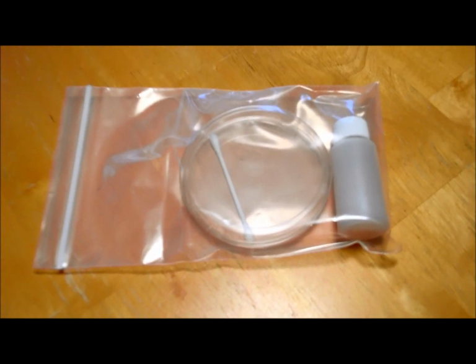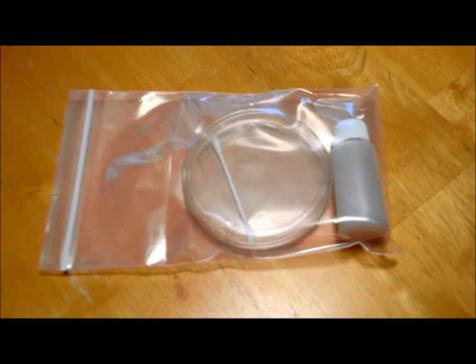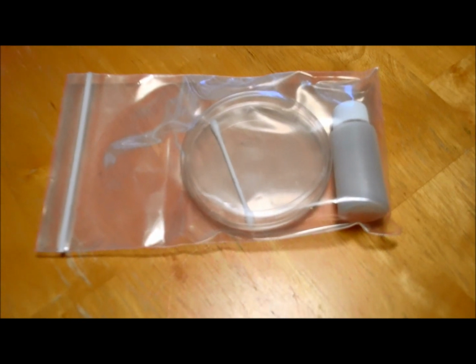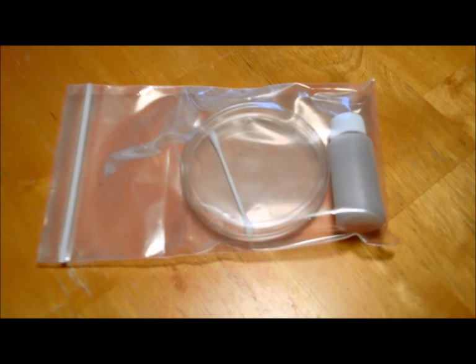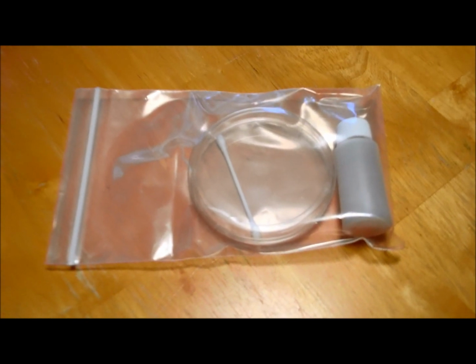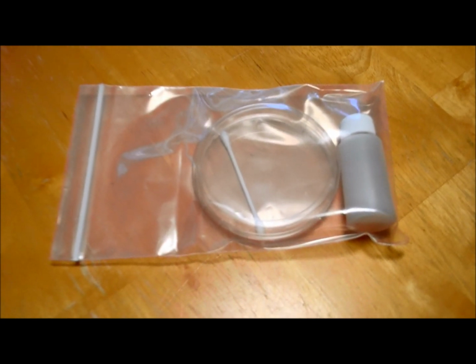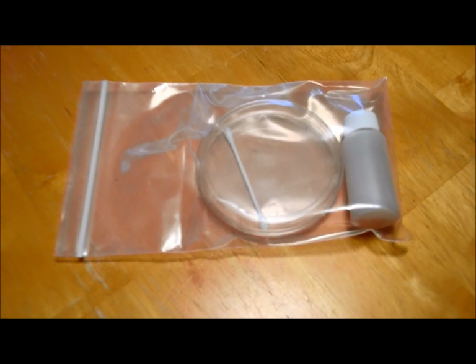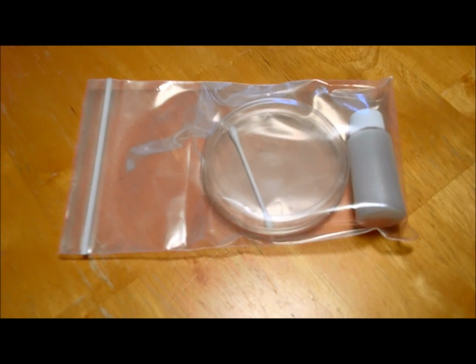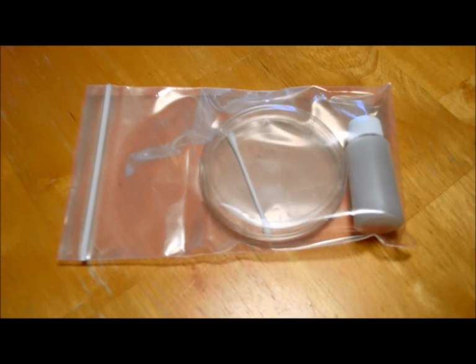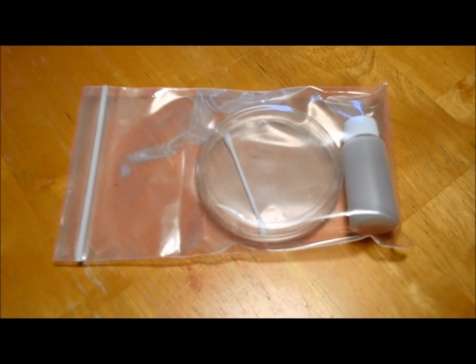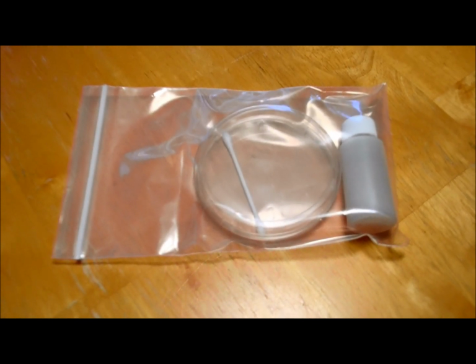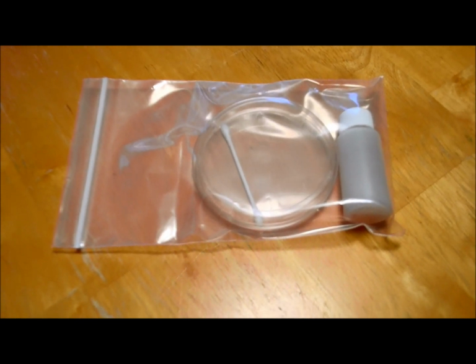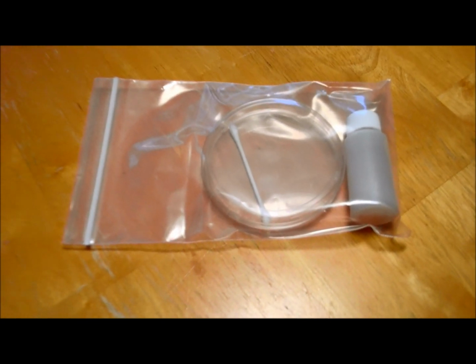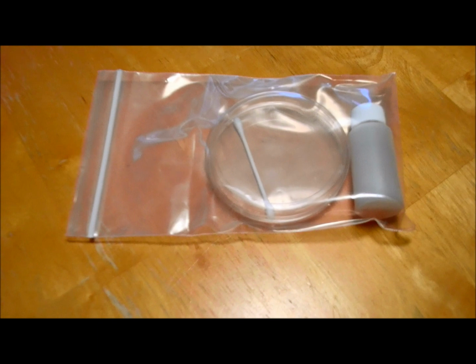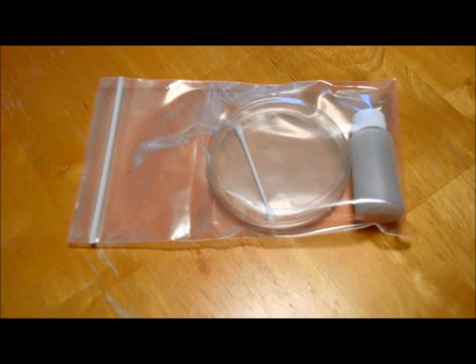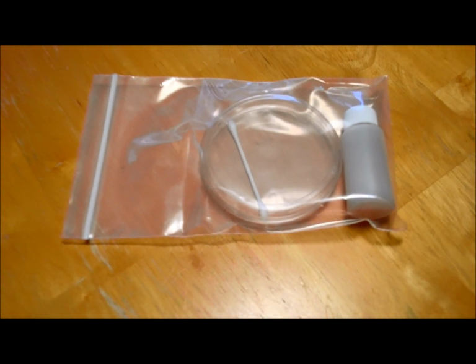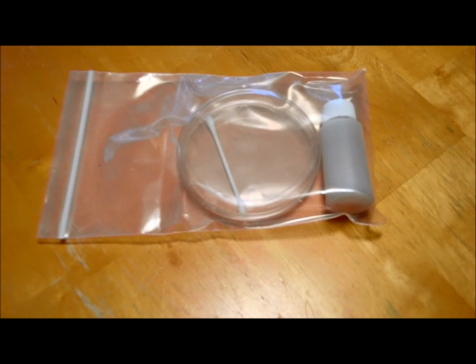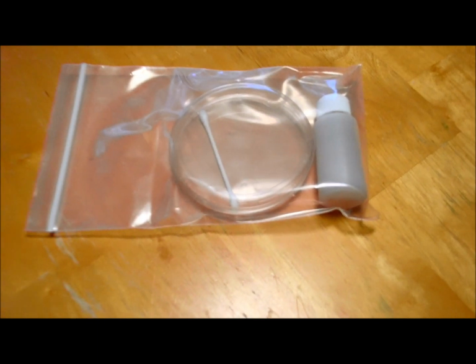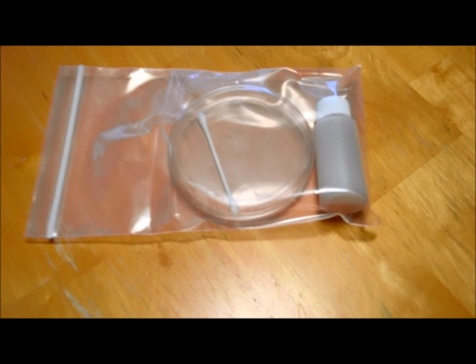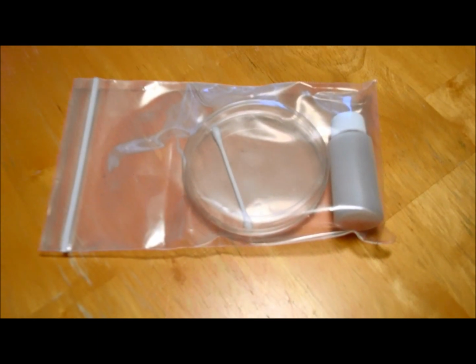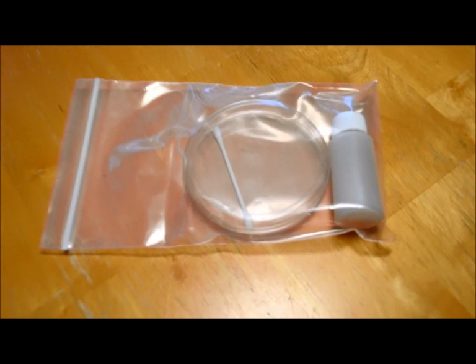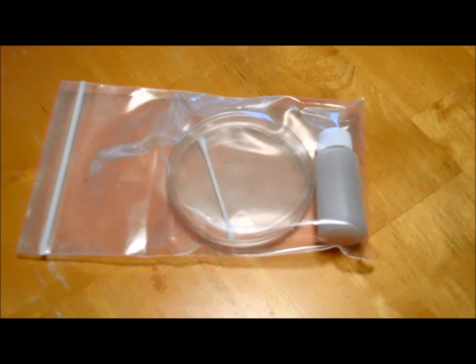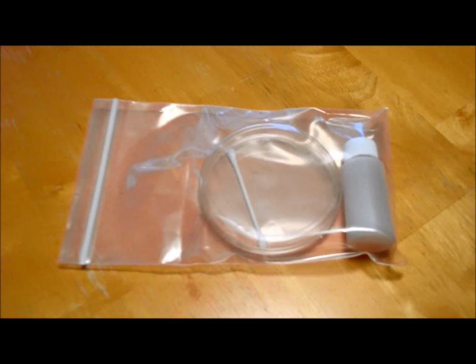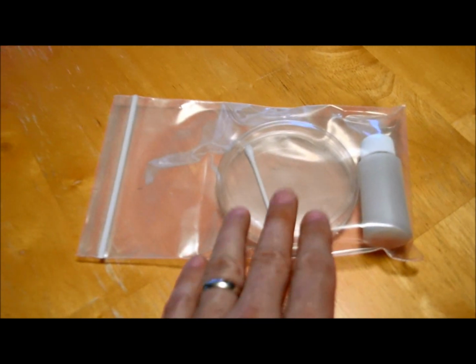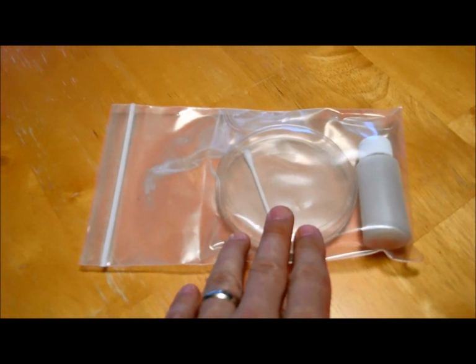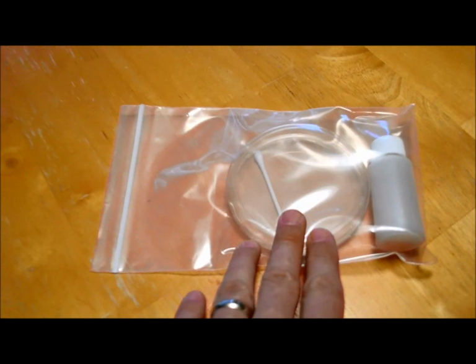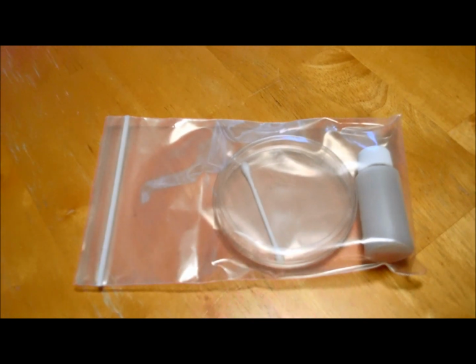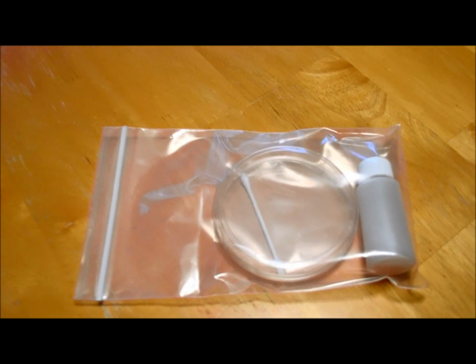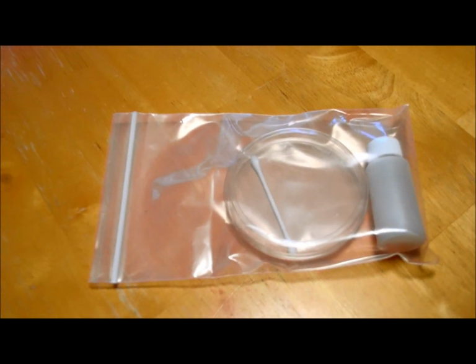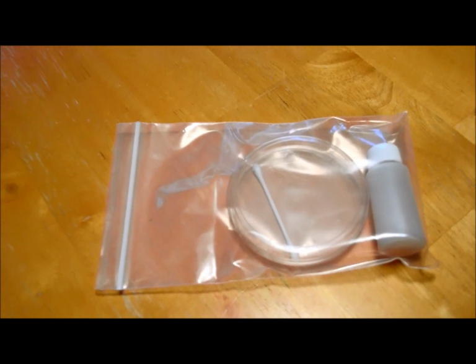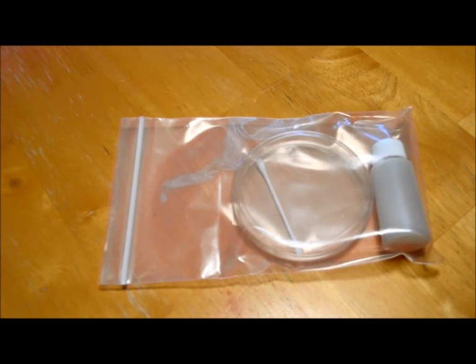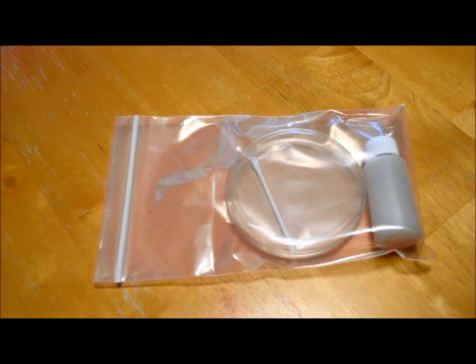If mold does grow, that tells you mold is present, but it doesn't tell you how much or what kind it is. In that case, you can call a professional. You can also mail the petri dish in and they'll do the analysis for you for 40 extra dollars.